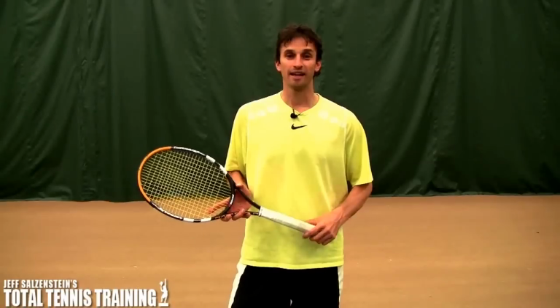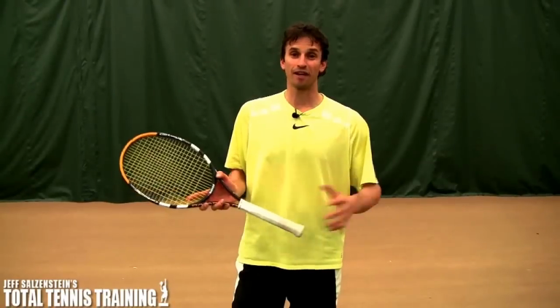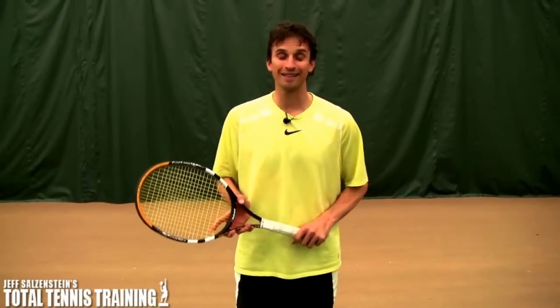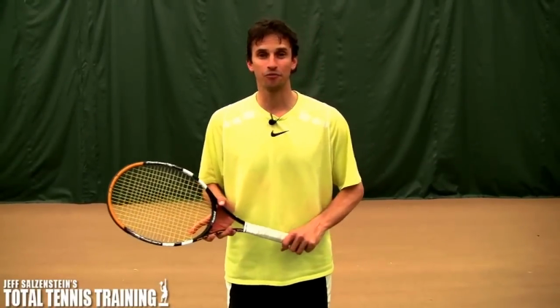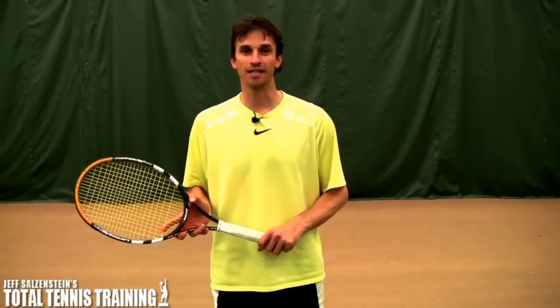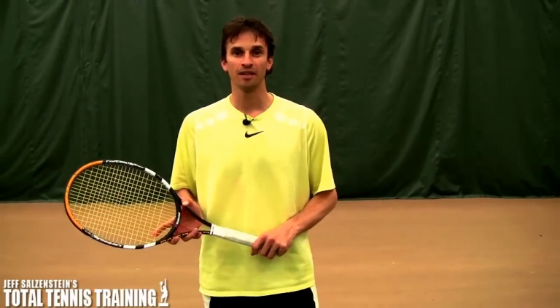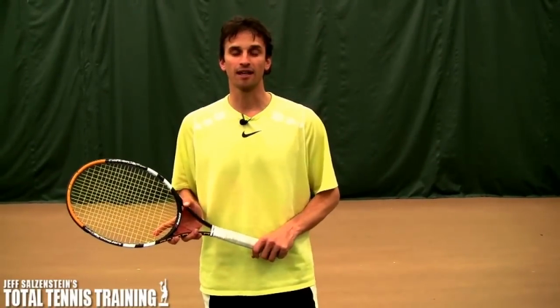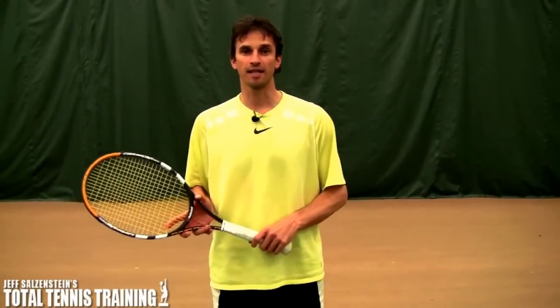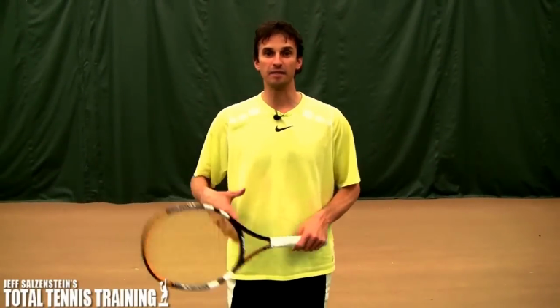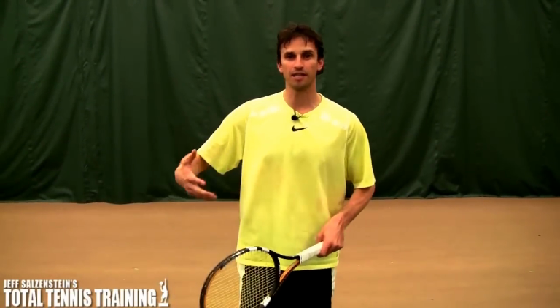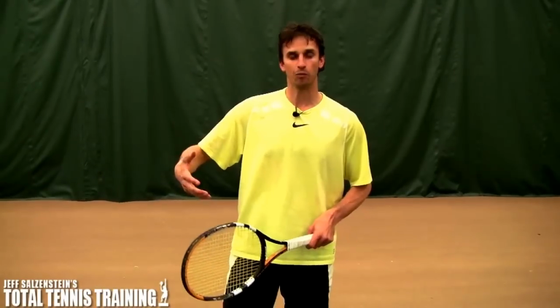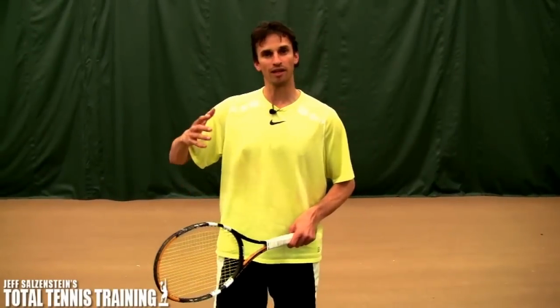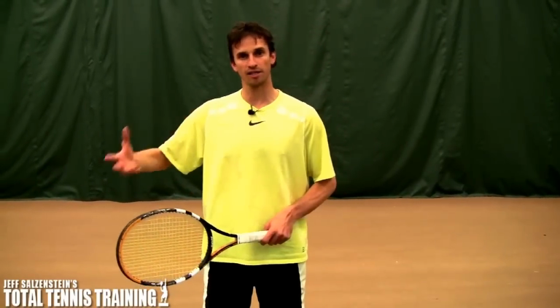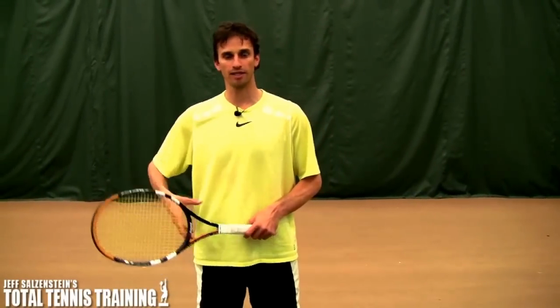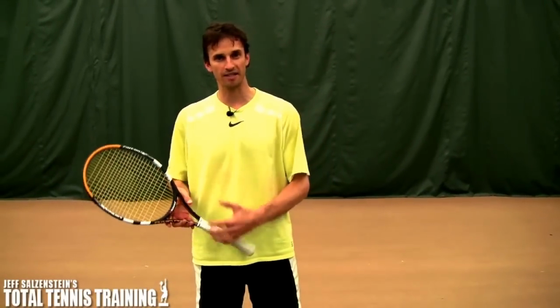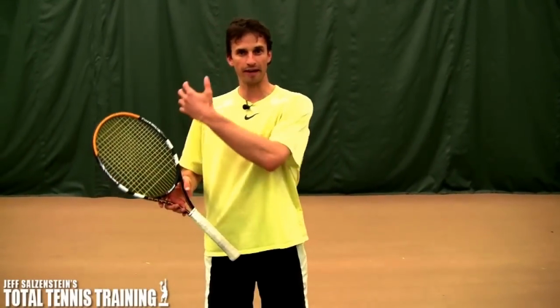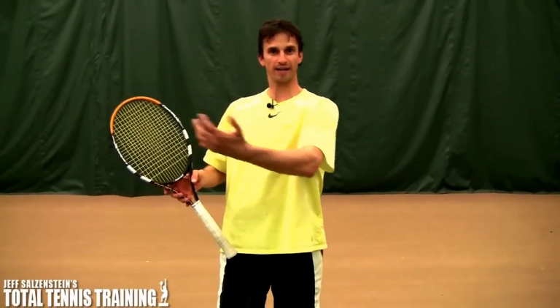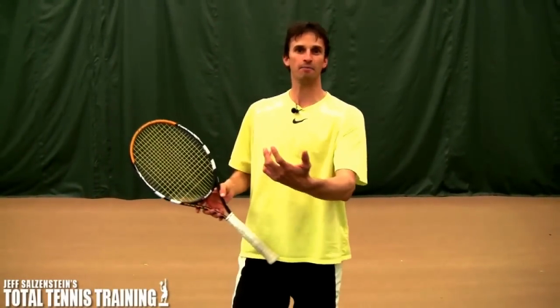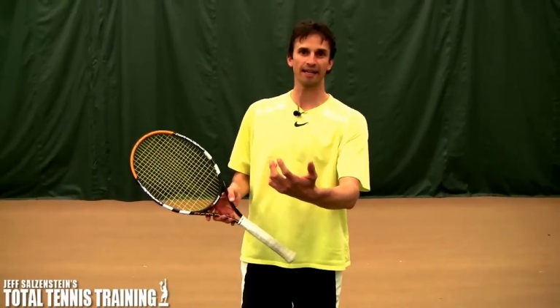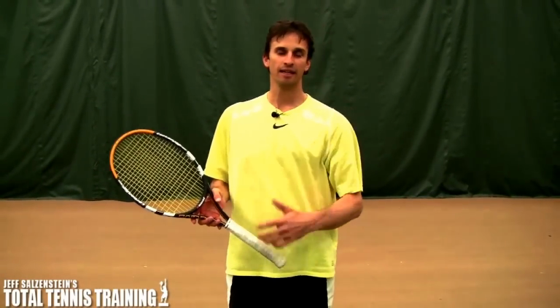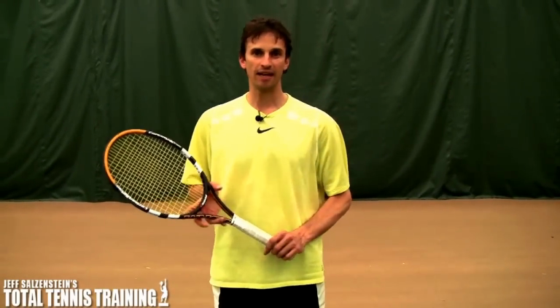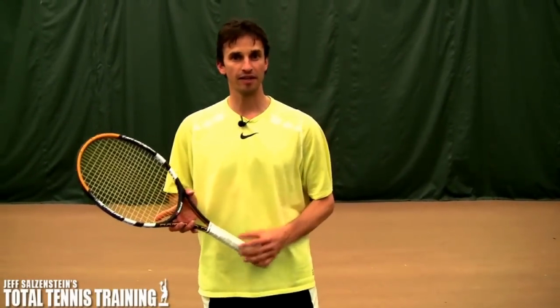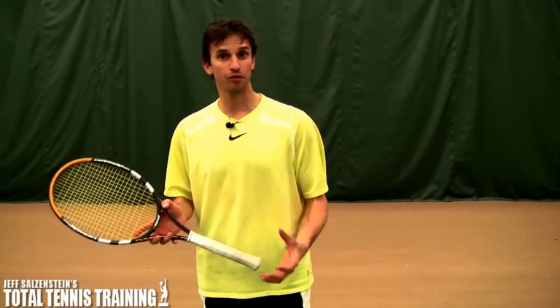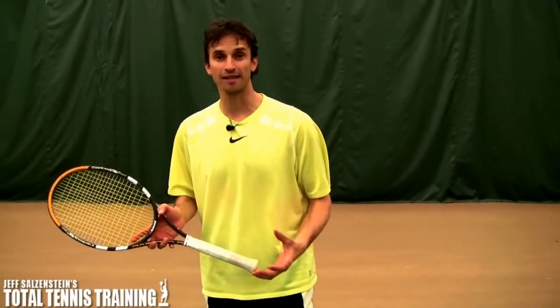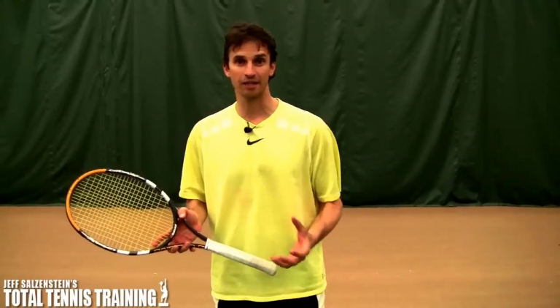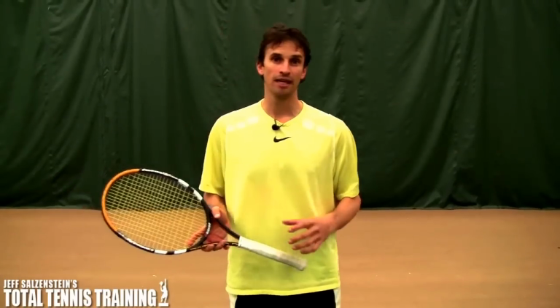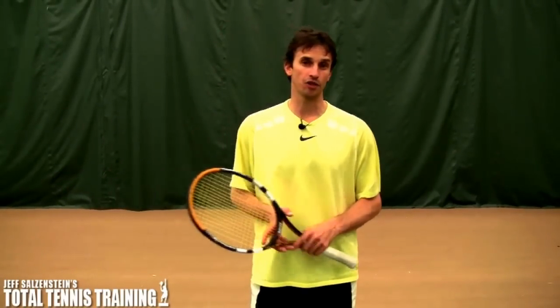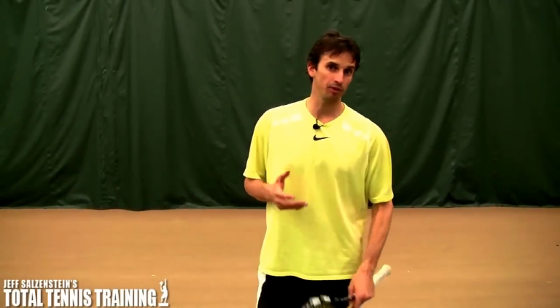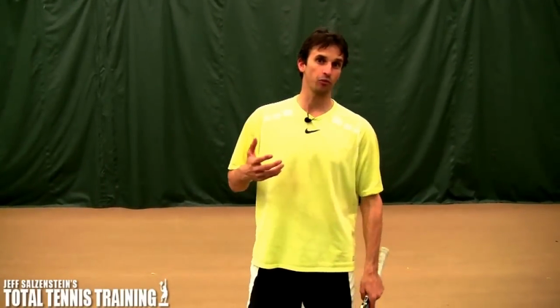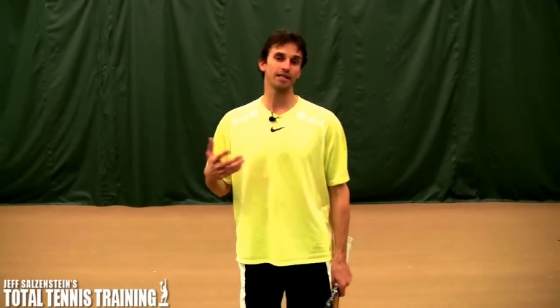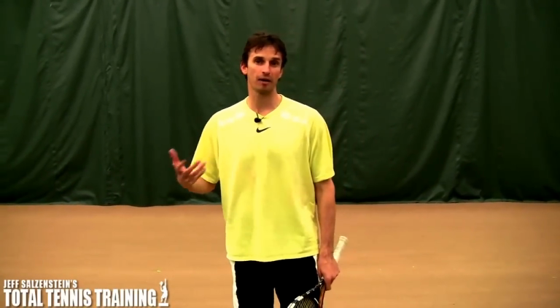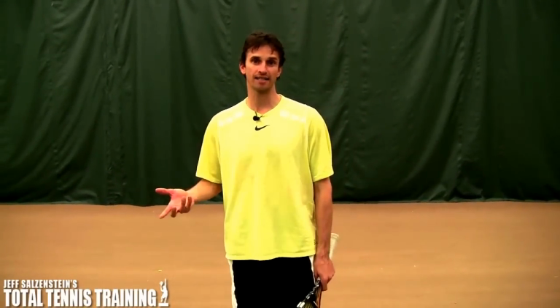Hey everyone, I've got a great lesson for you today. A lot of times I get emails, and one of the constant ones is how to deal with that dreaded high backhand. And that is a very difficult shot to handle, and there are a couple of different ways that you can practice it.